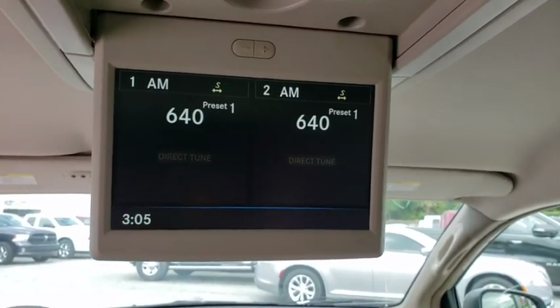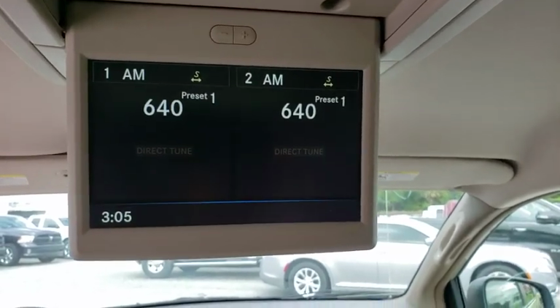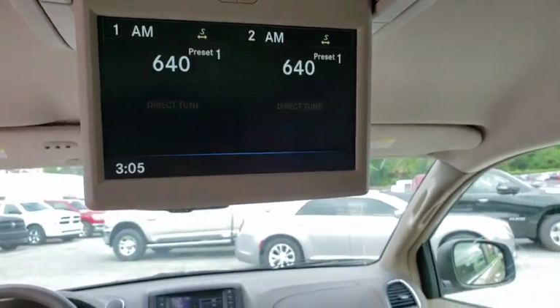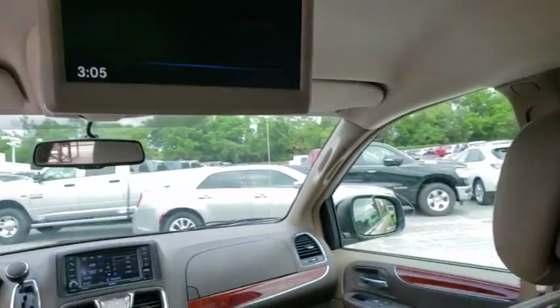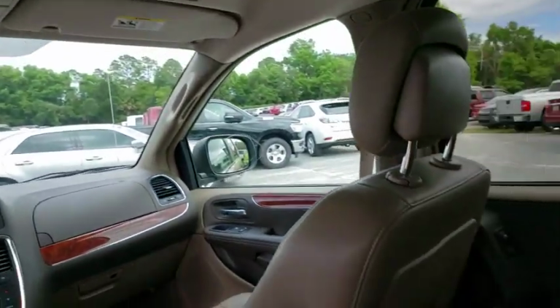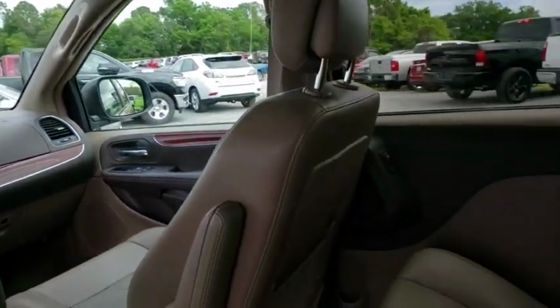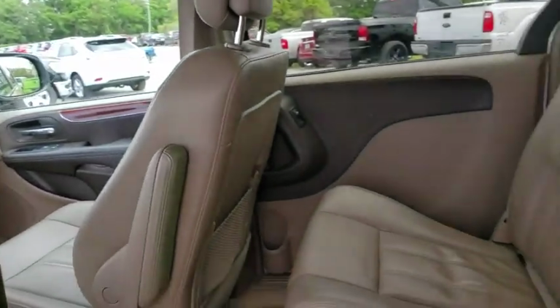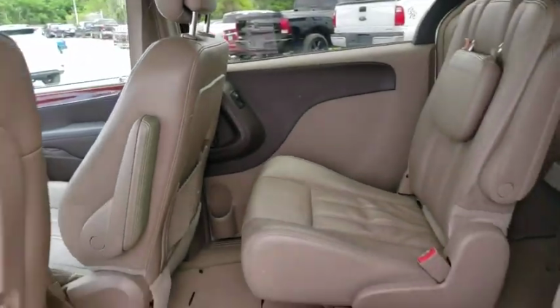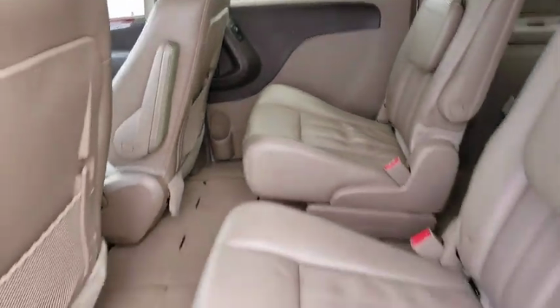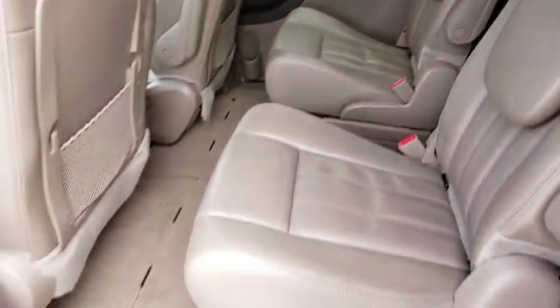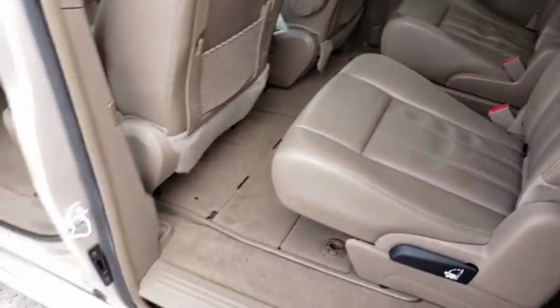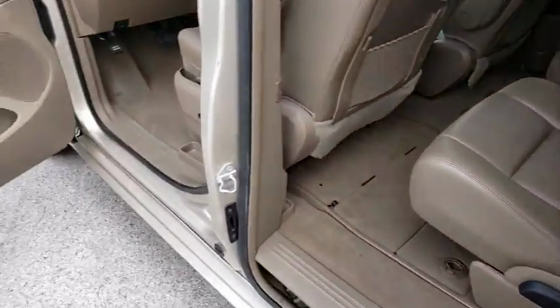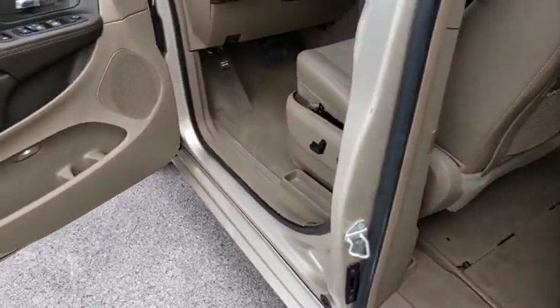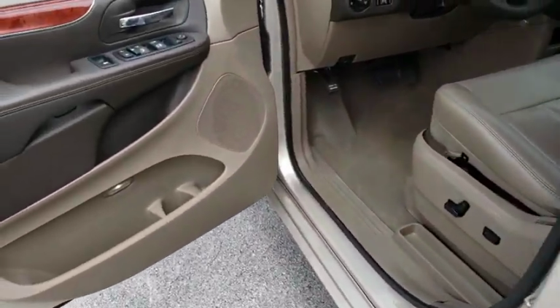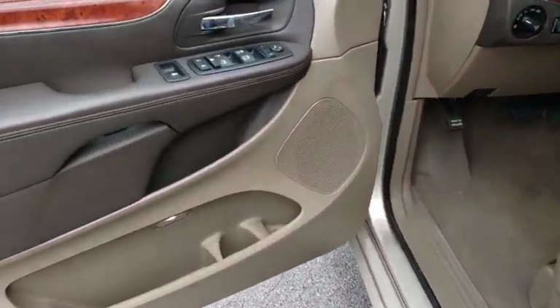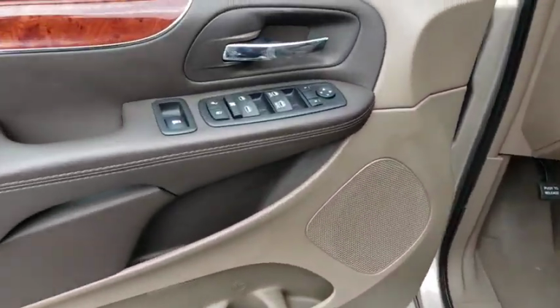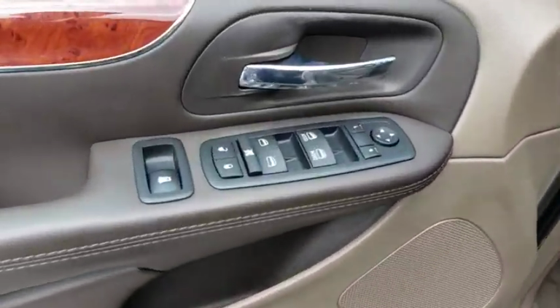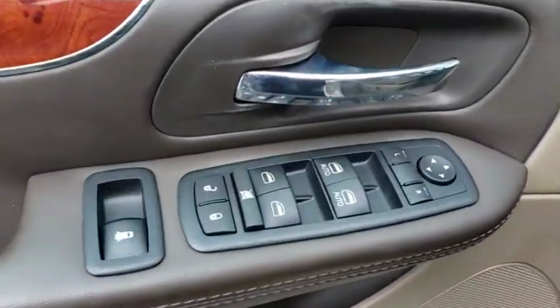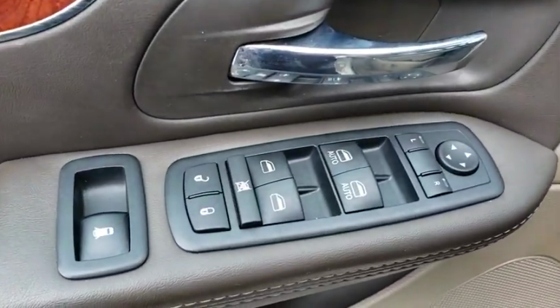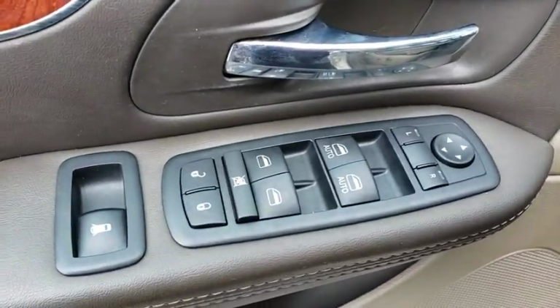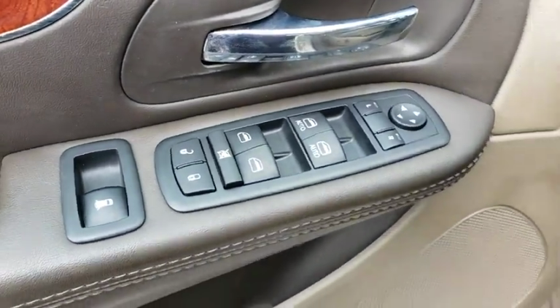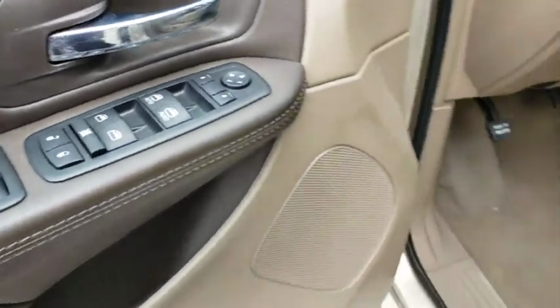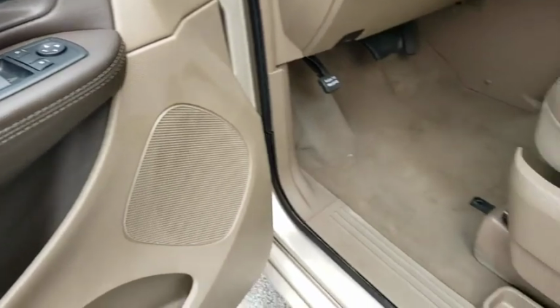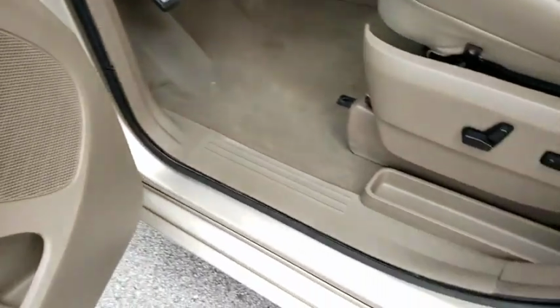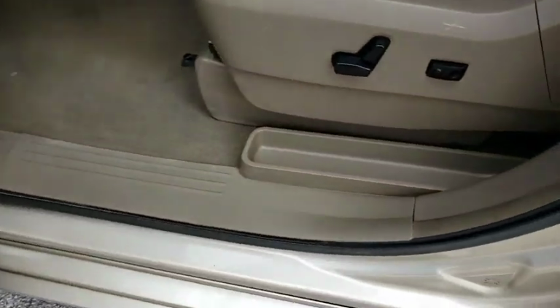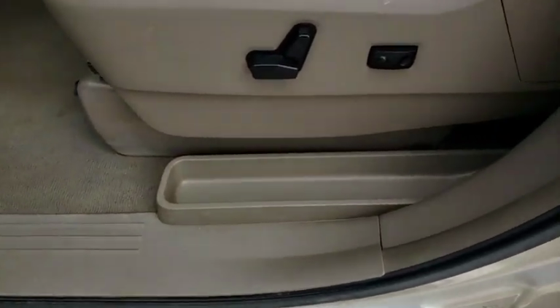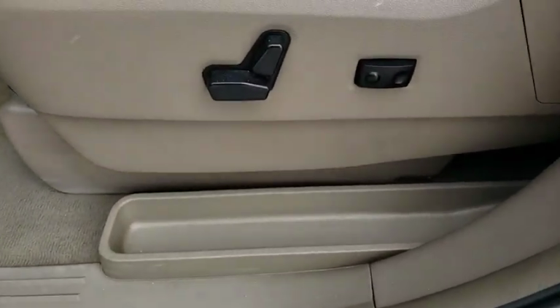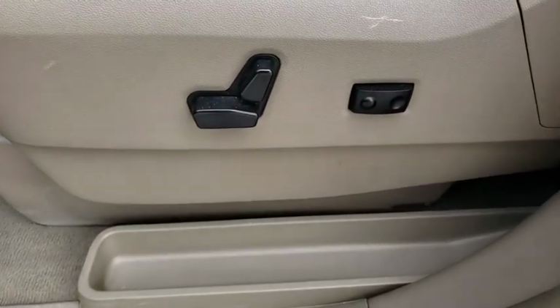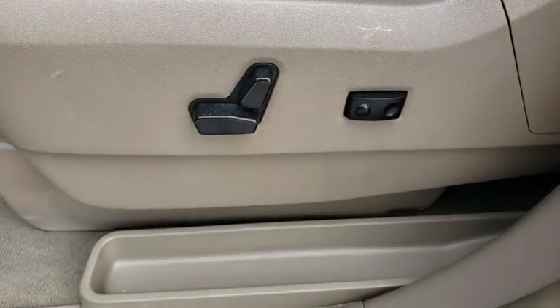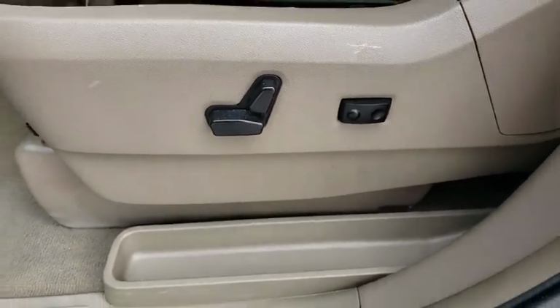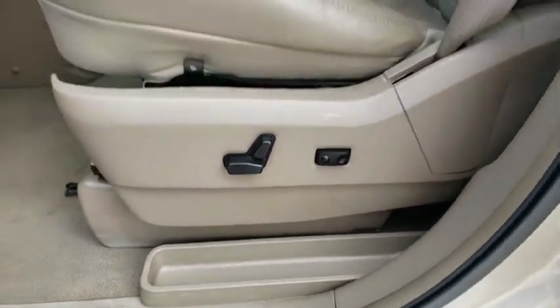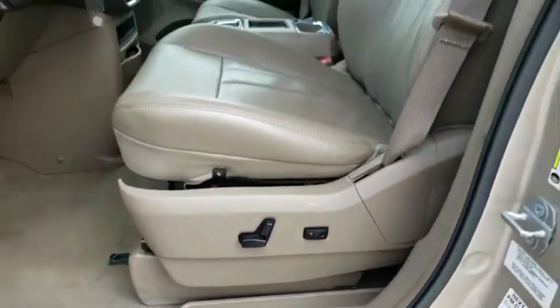This vehicle has less than 70,000 miles. Here are some of this vehicle's great options: steering wheel audio controls, anti-lock braking system, power liftgate, keyless entry, stability control, traction control, and backup camera.